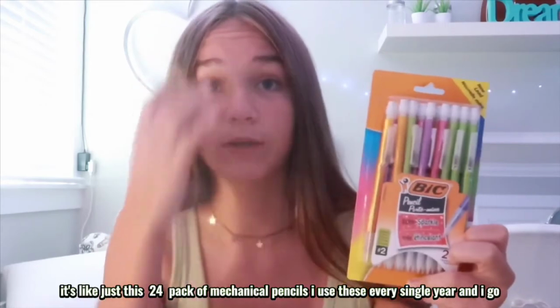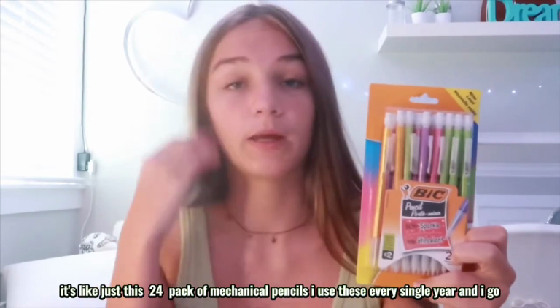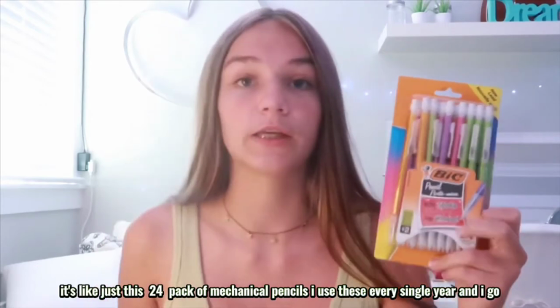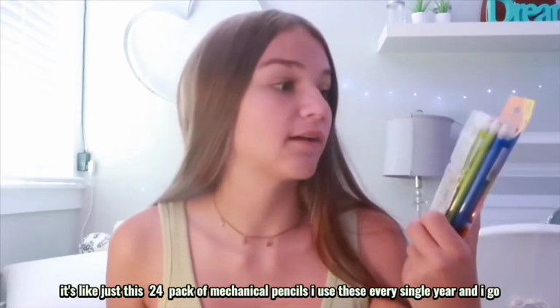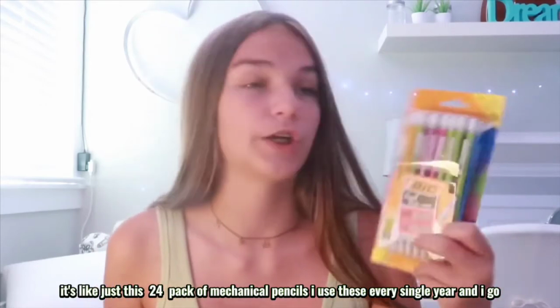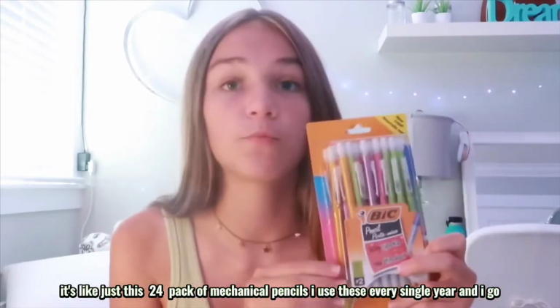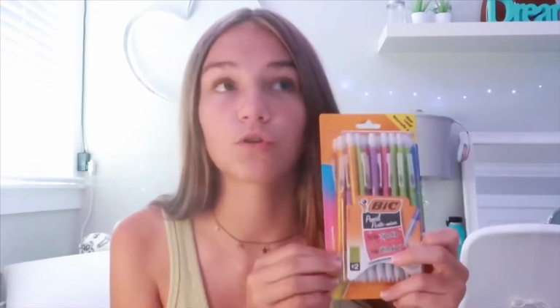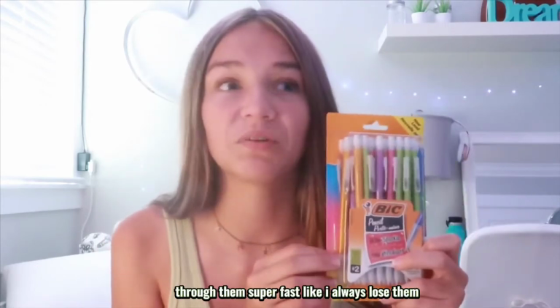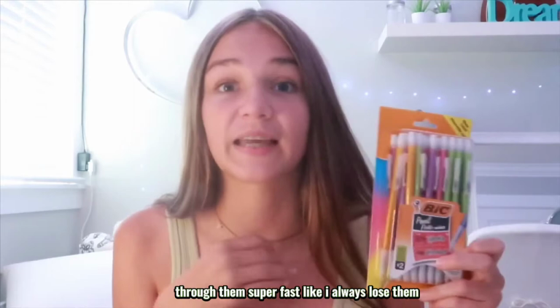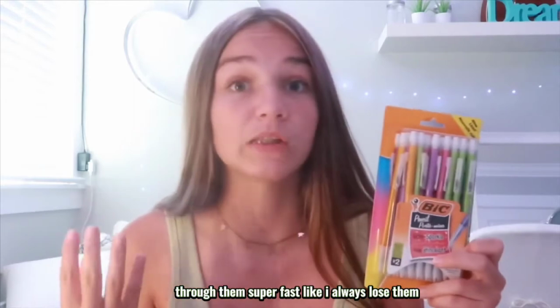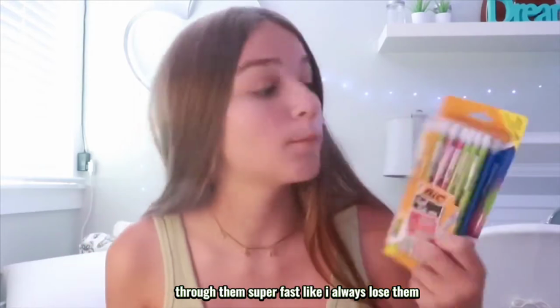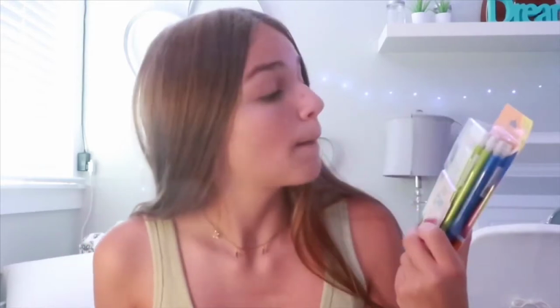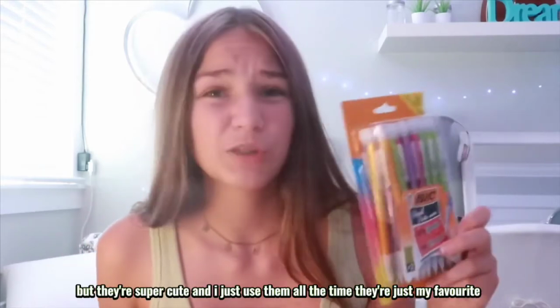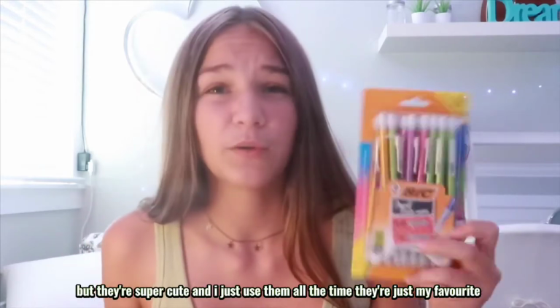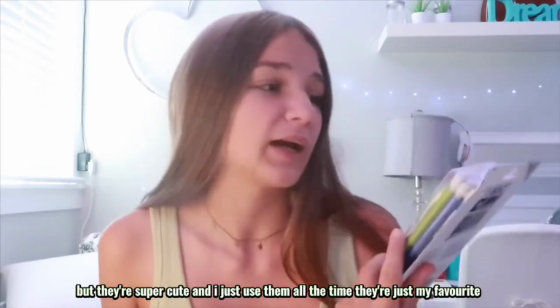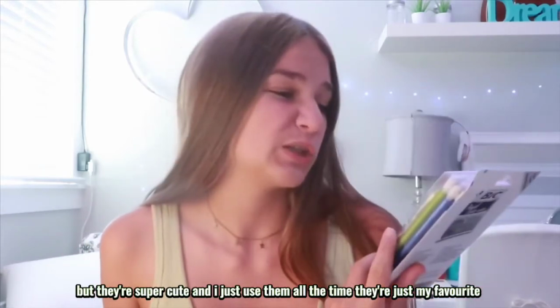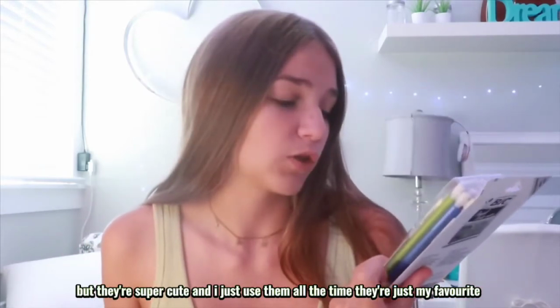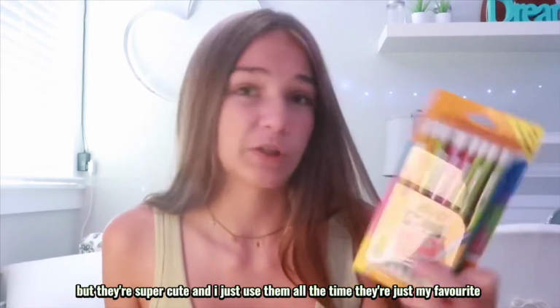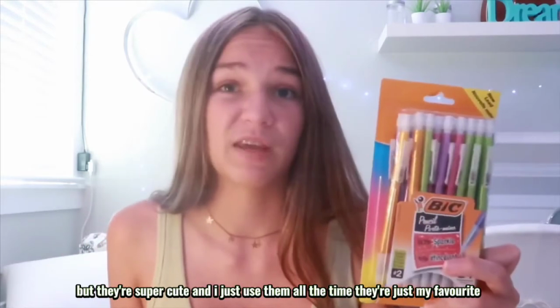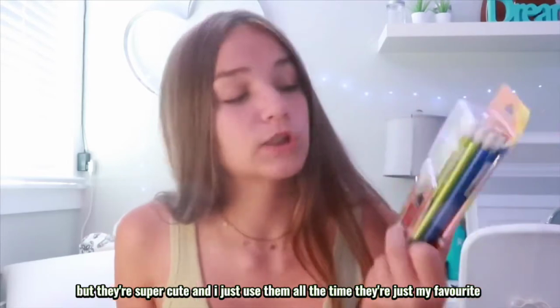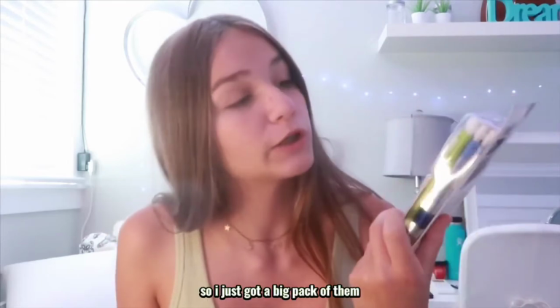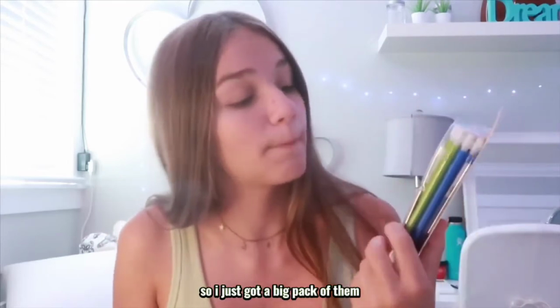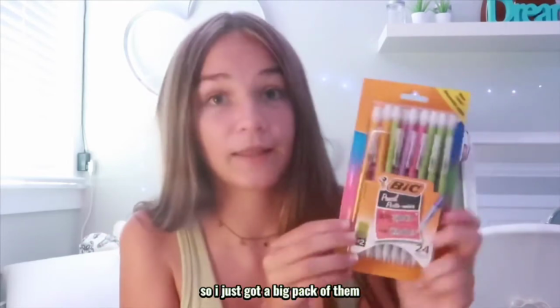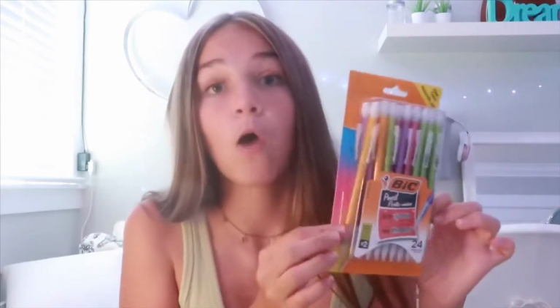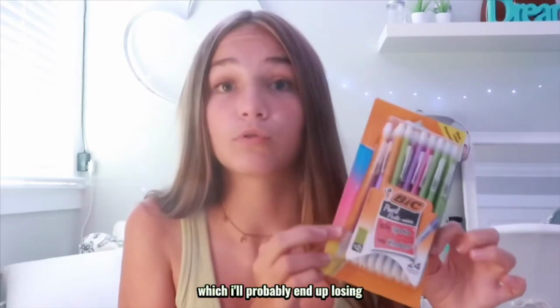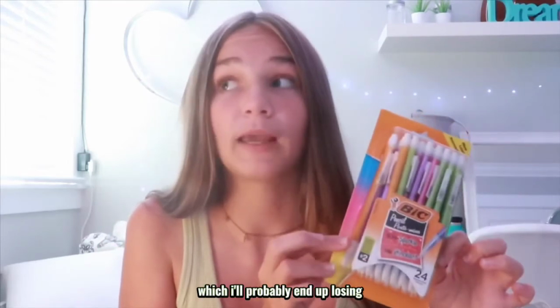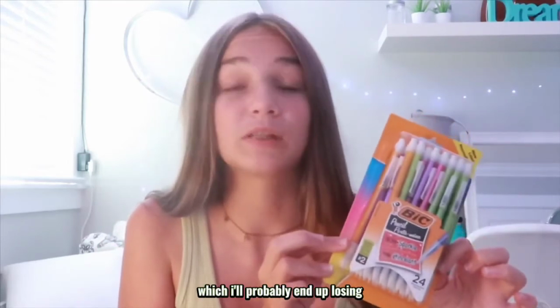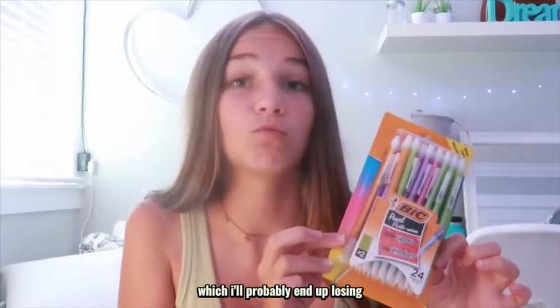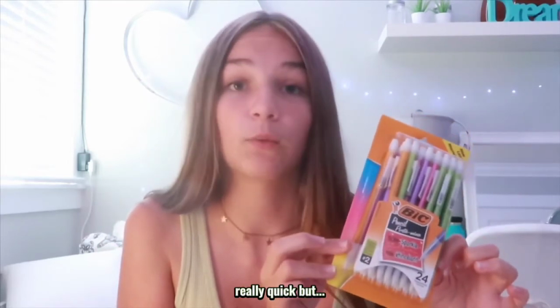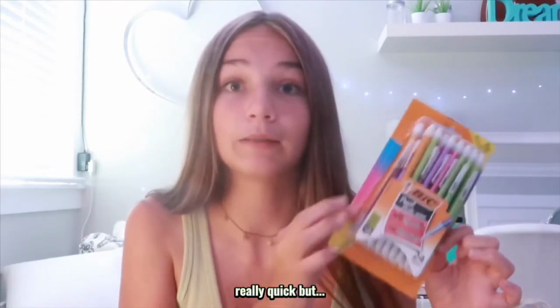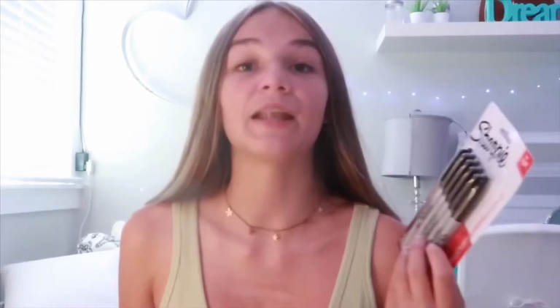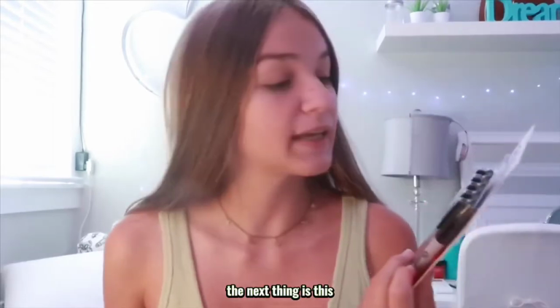Next is this pack of pencils — it's a 24-pack of mechanical pencils. I use these every single year and I go through them super fast. I always lose them, but they're super cute and I just use them all the time — they're my favorite. So I got a big pack of them, which I'll probably end up losing really quickly.